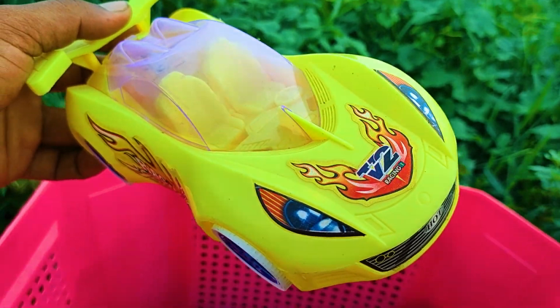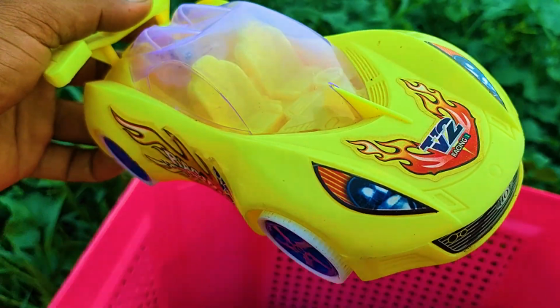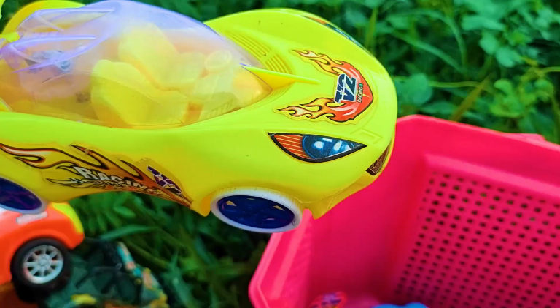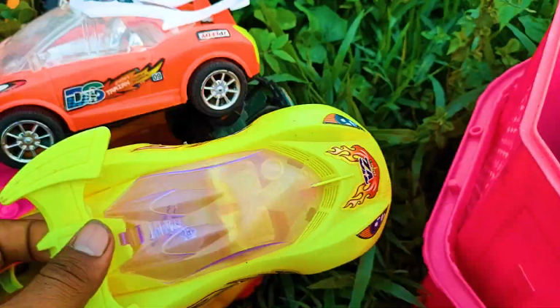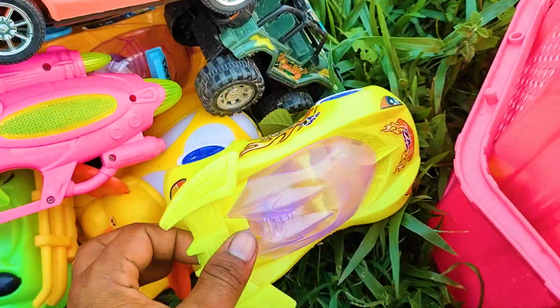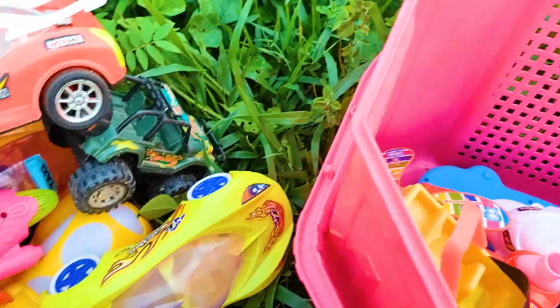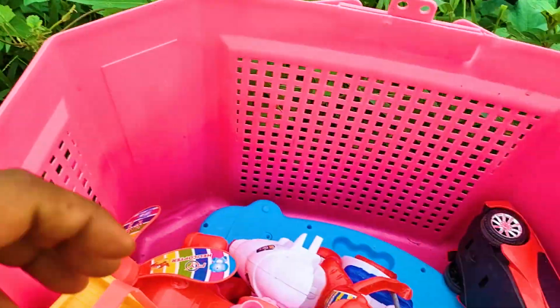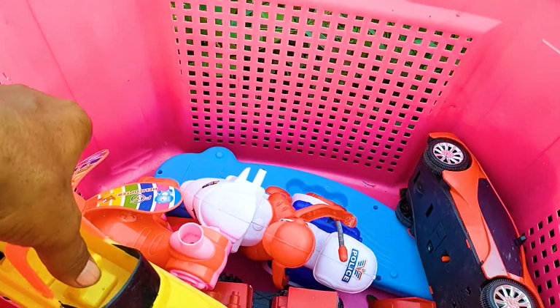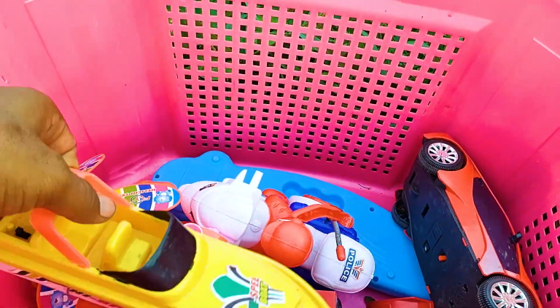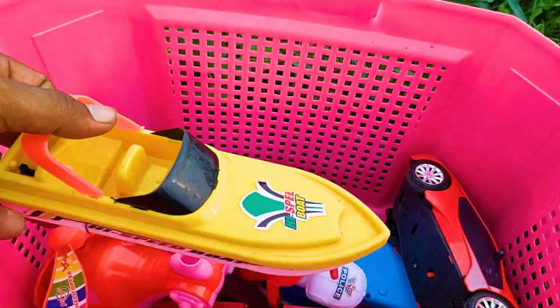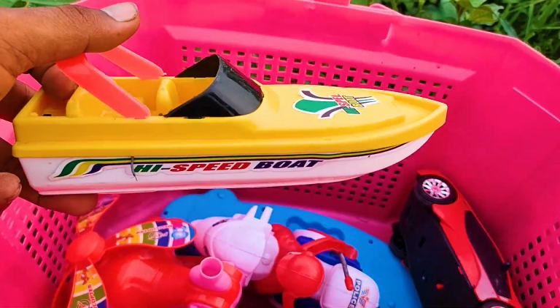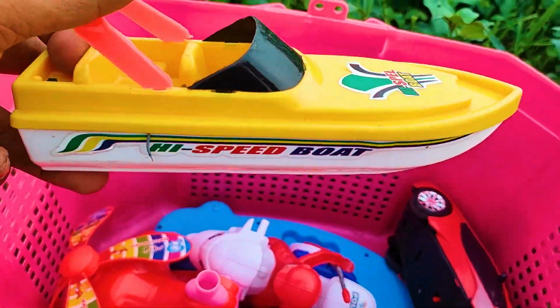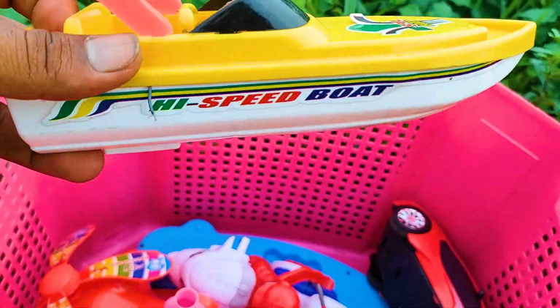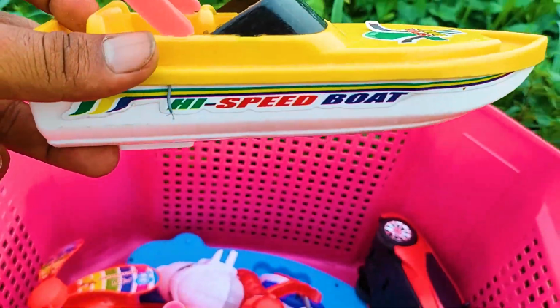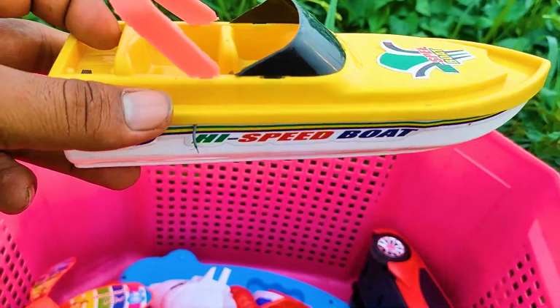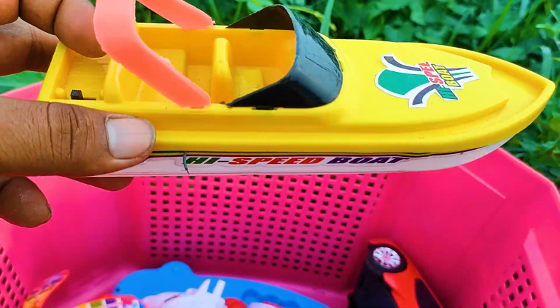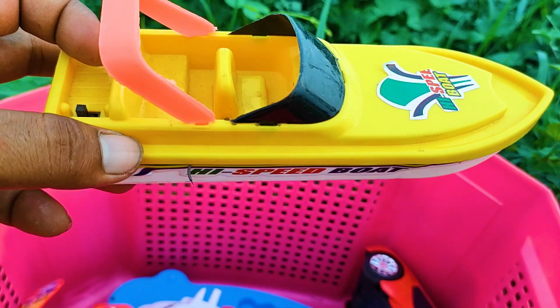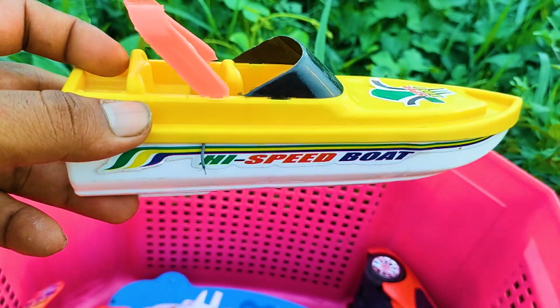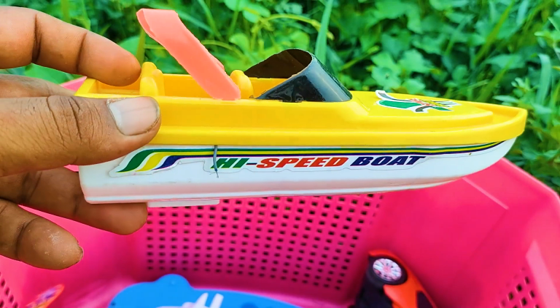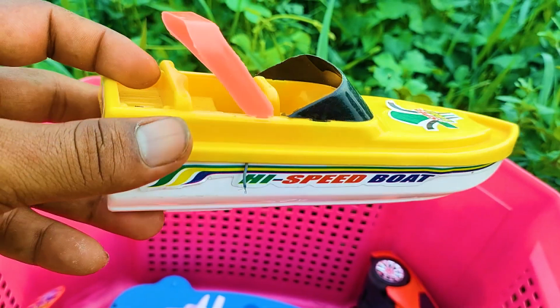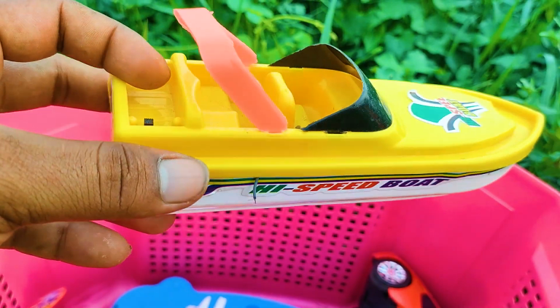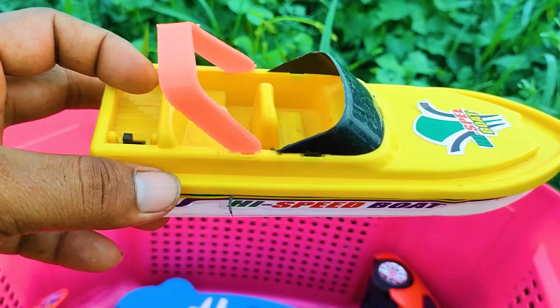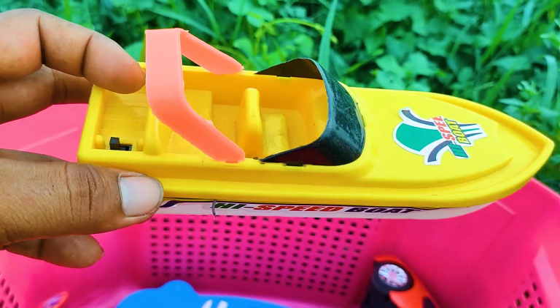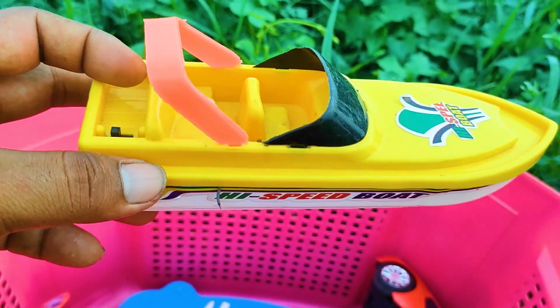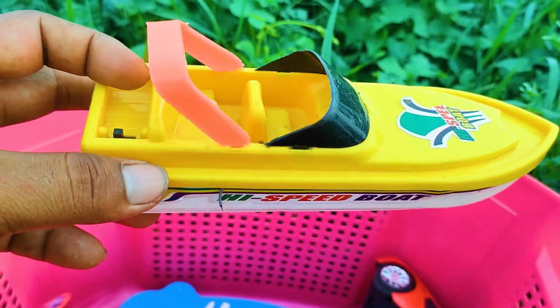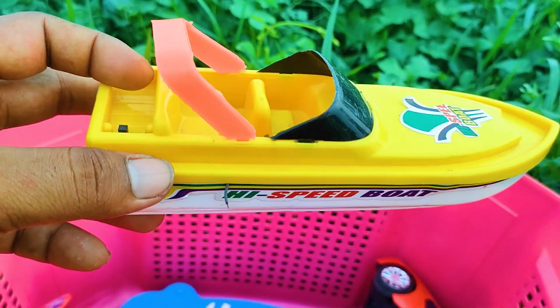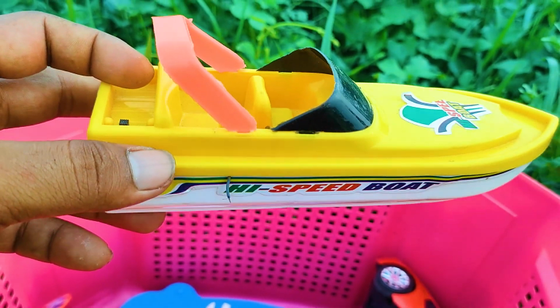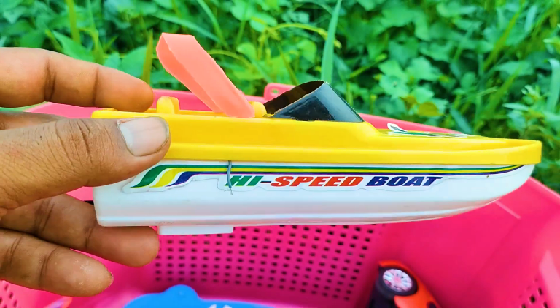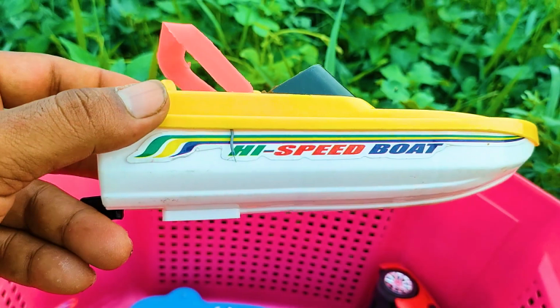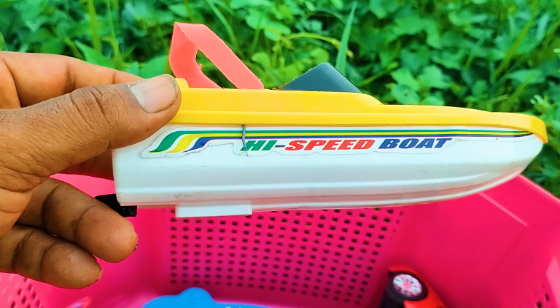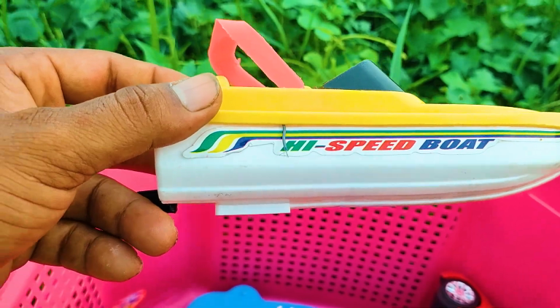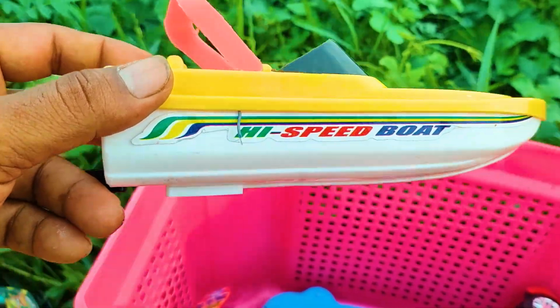Oh friend, this one is a plastic toy high speed board. It's very nice — yellow, black, and white color combination.